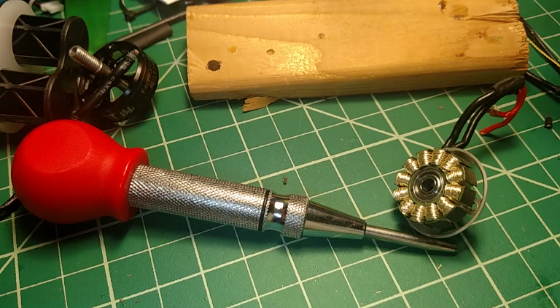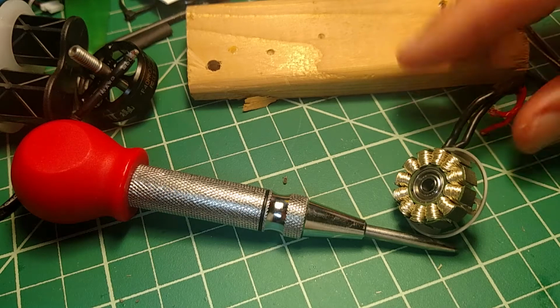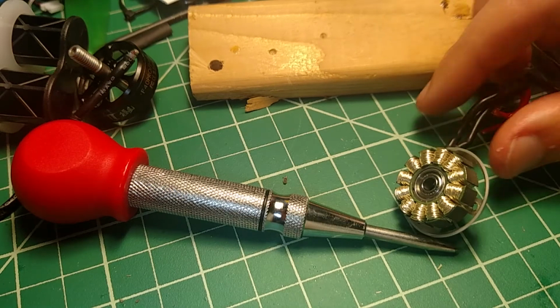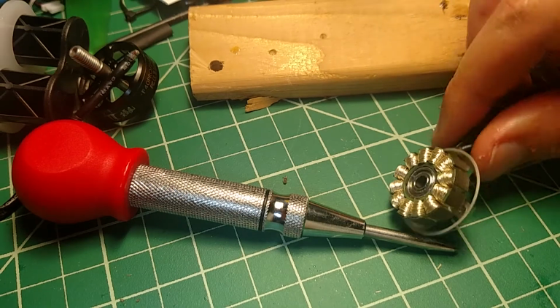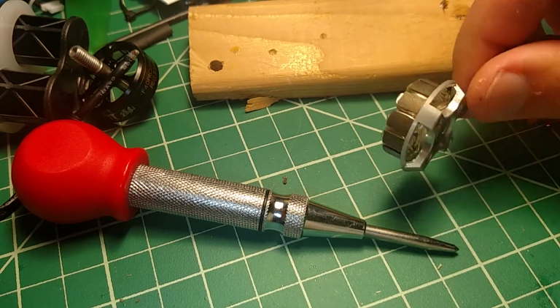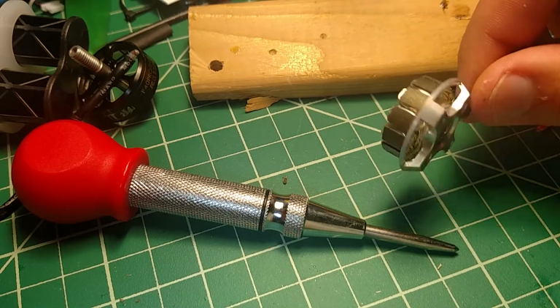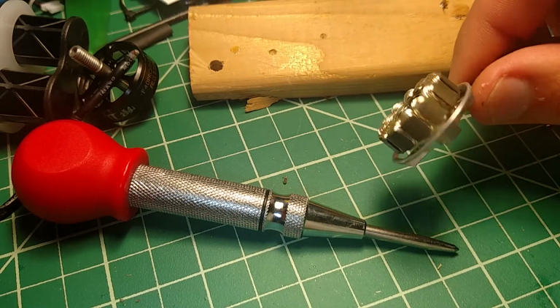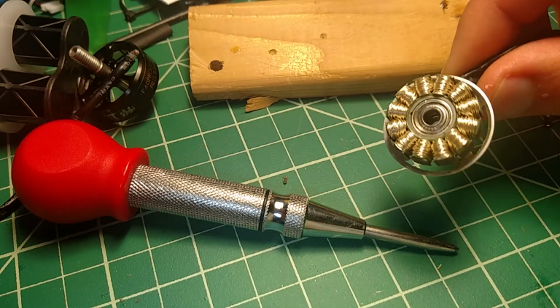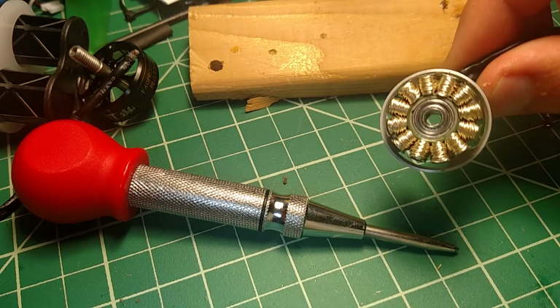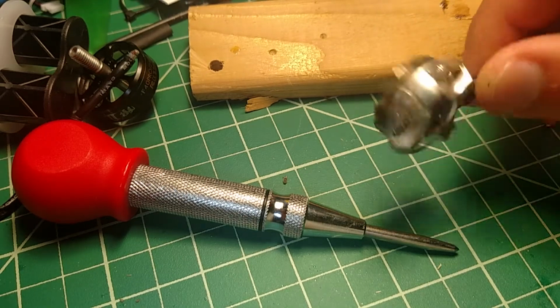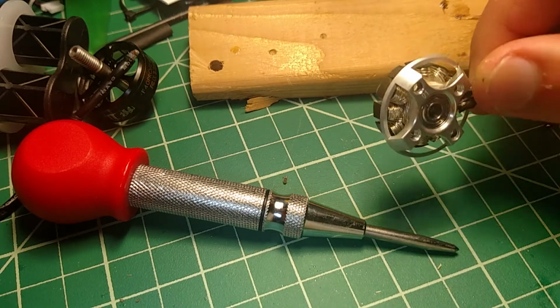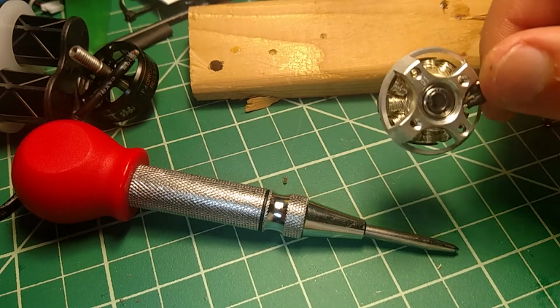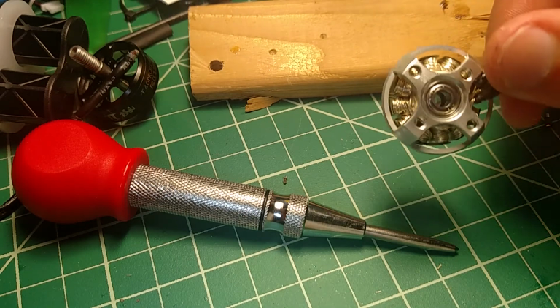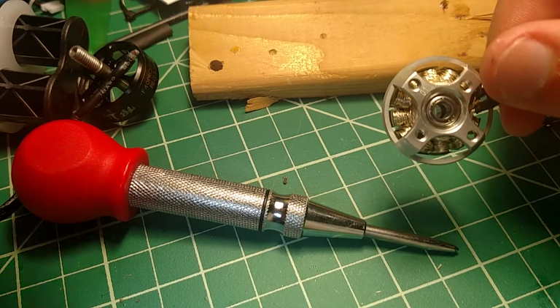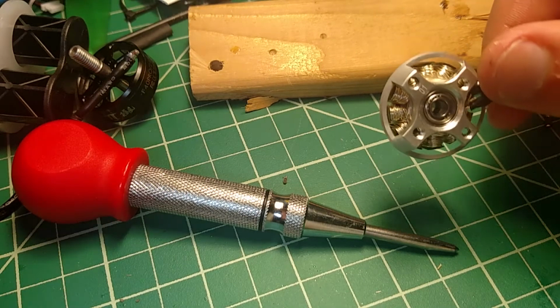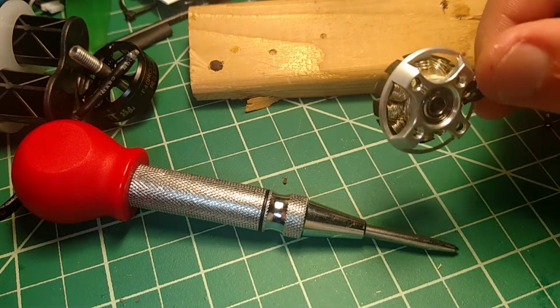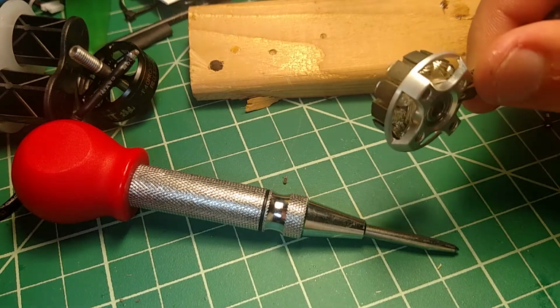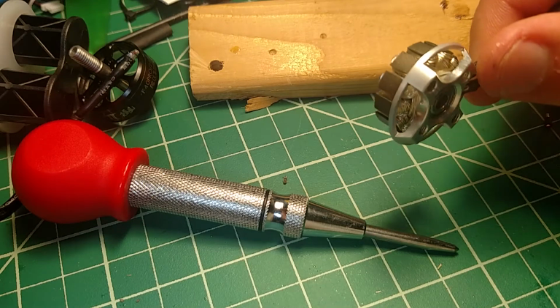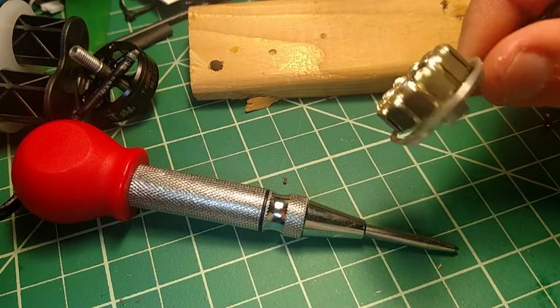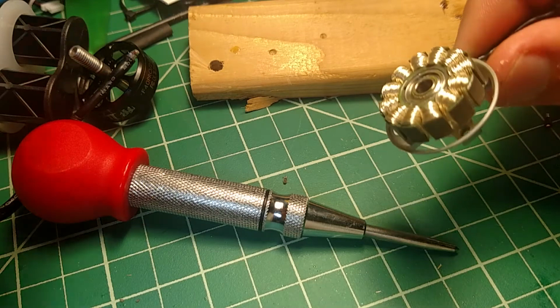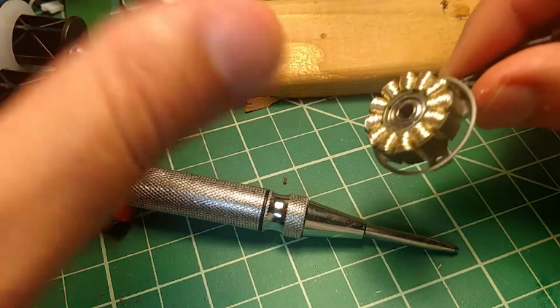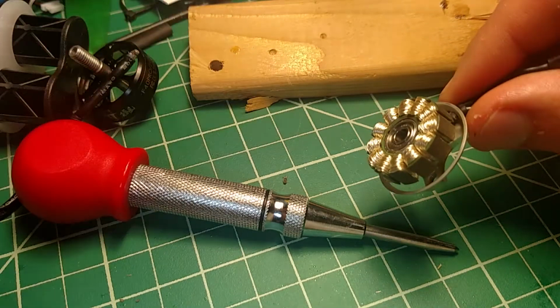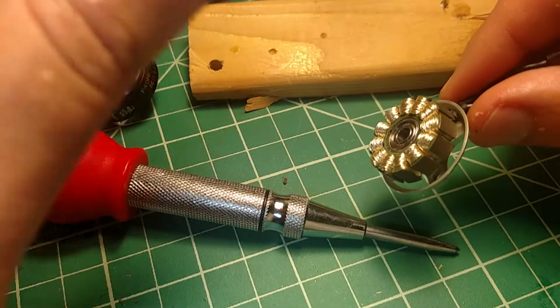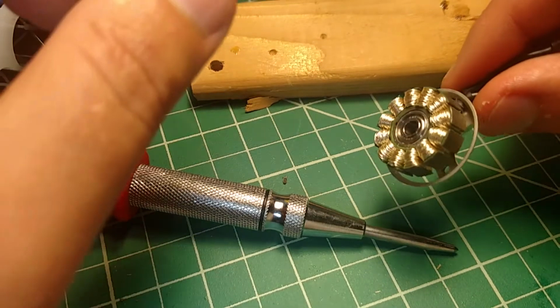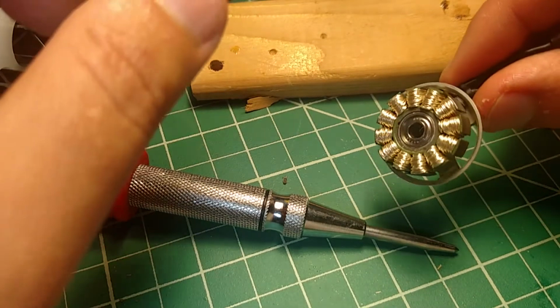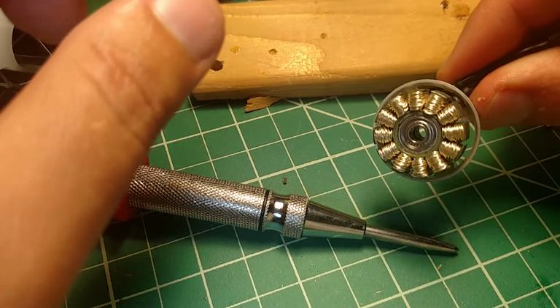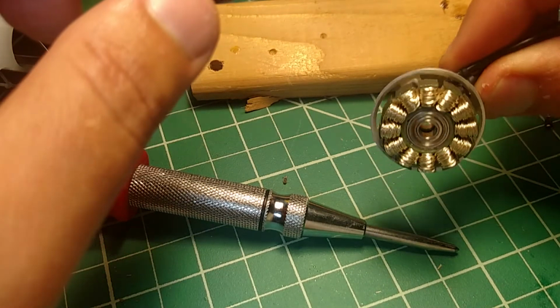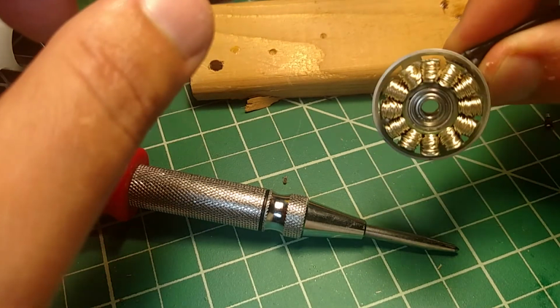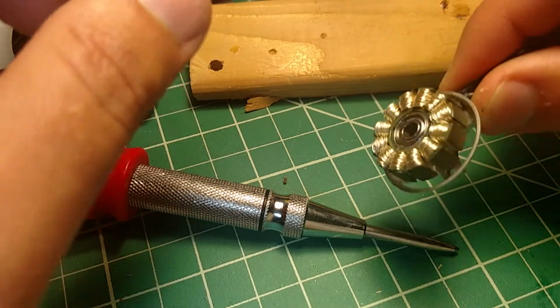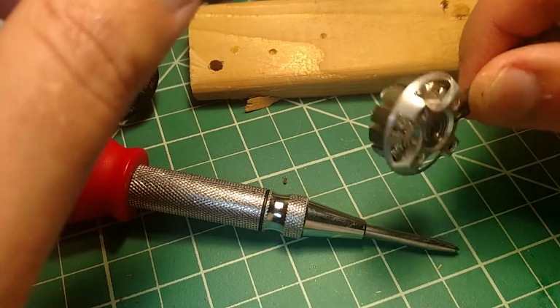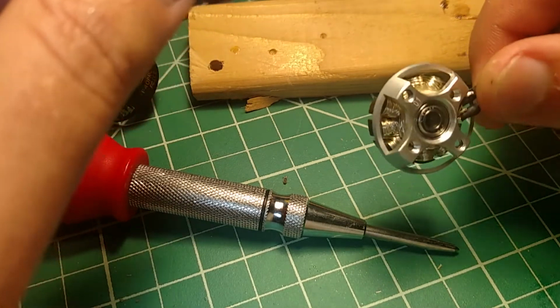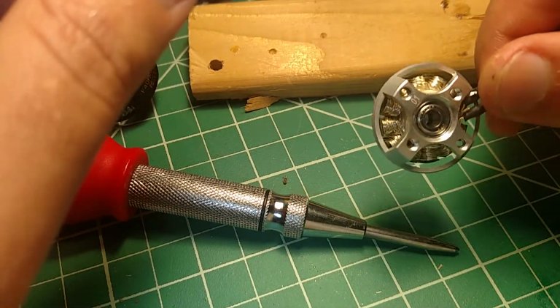Here's a motor. The bell has been removed. Just remove the bottom screw or e-clip, and whatever there is, and the bell will come right off. And you're left with this.